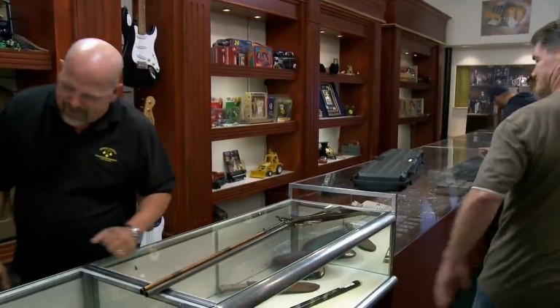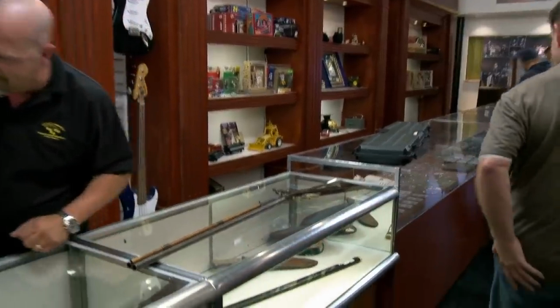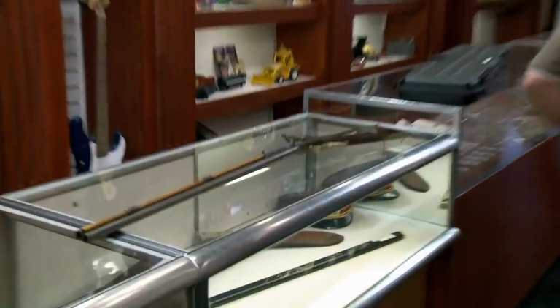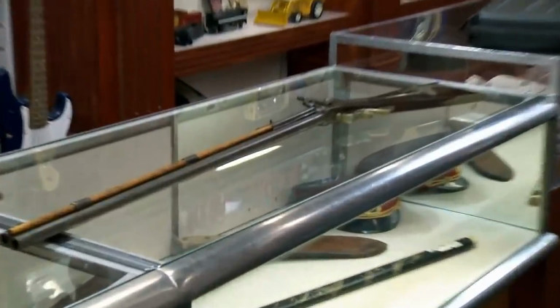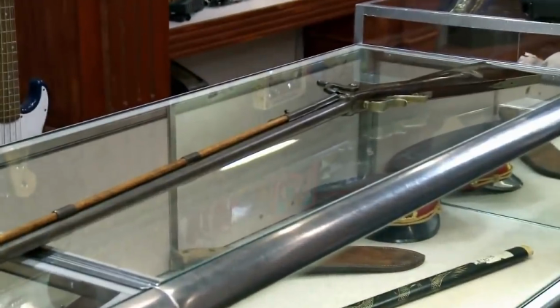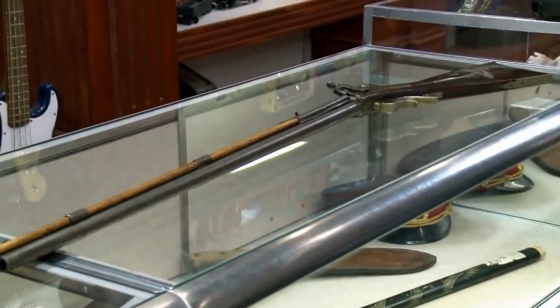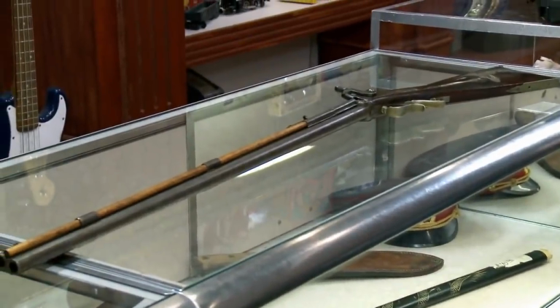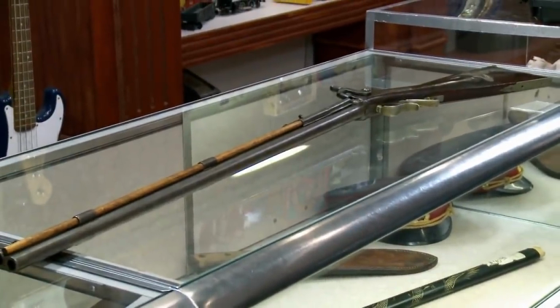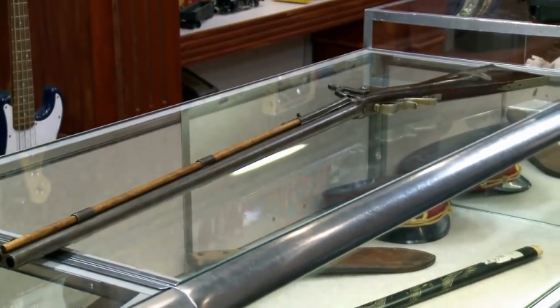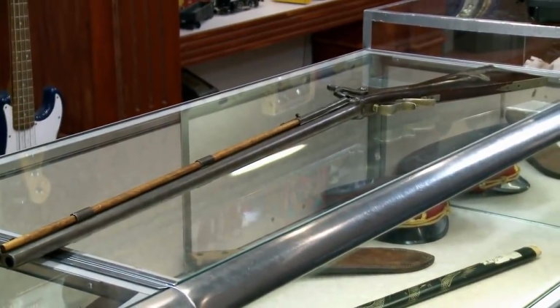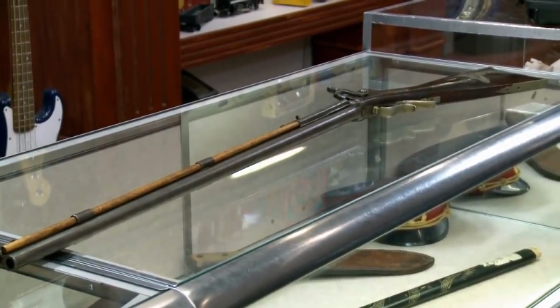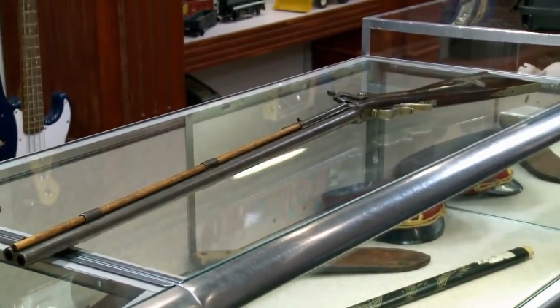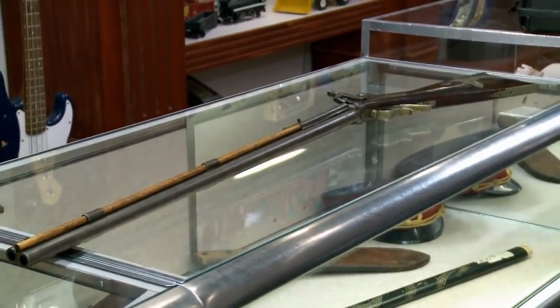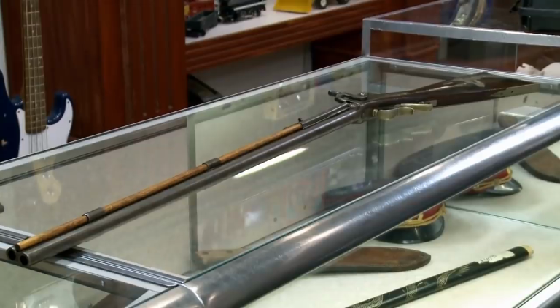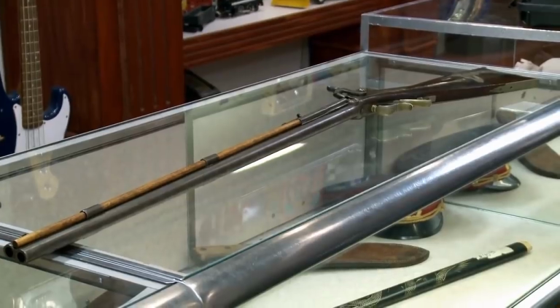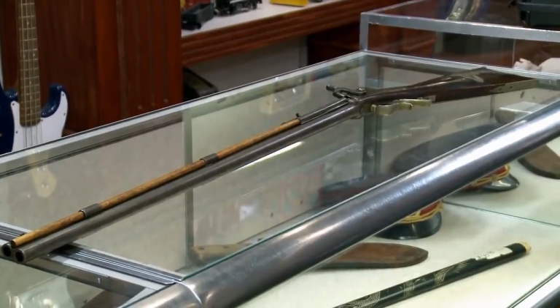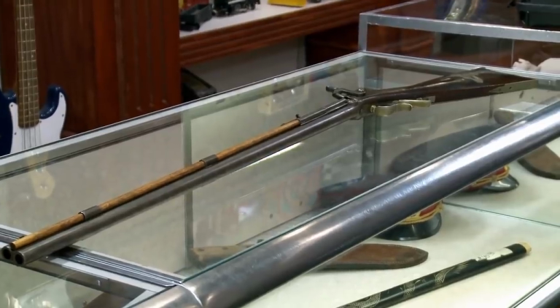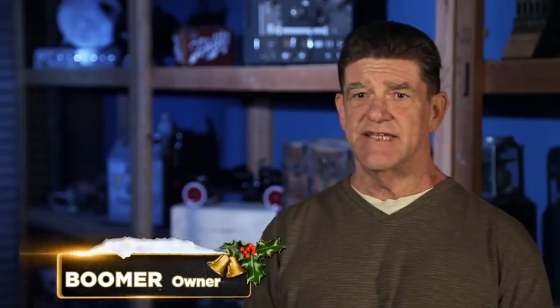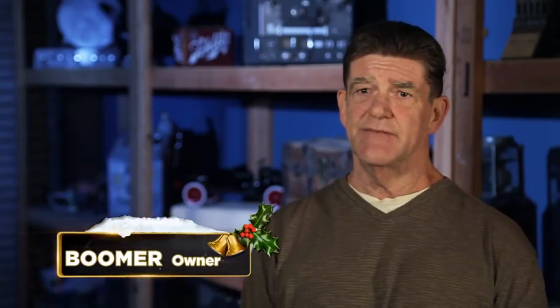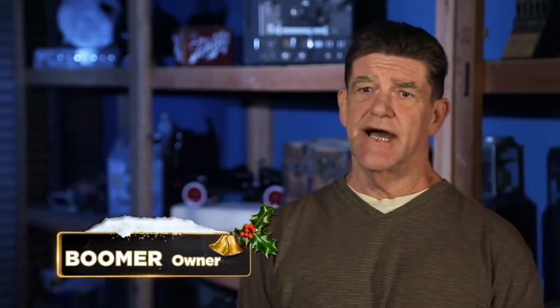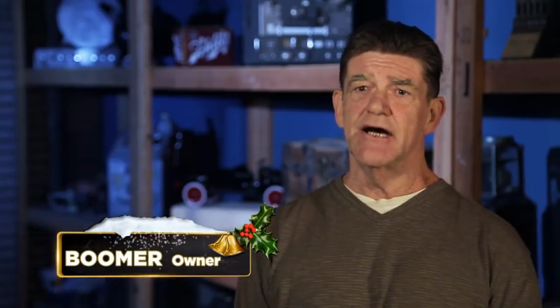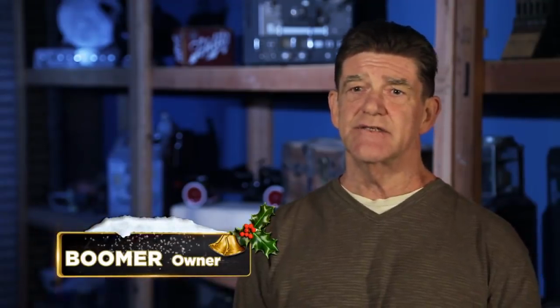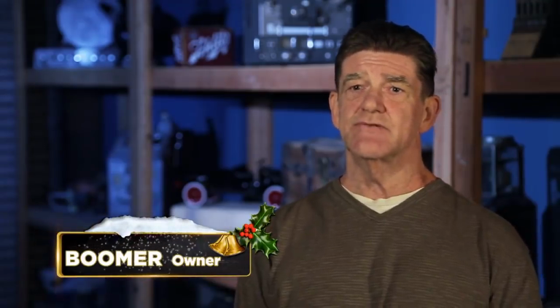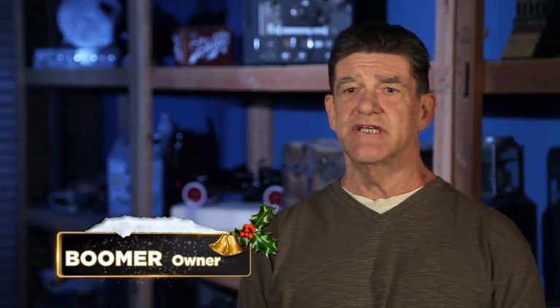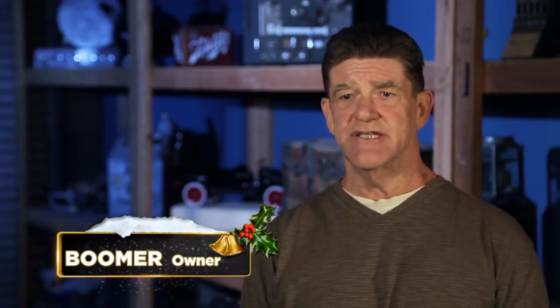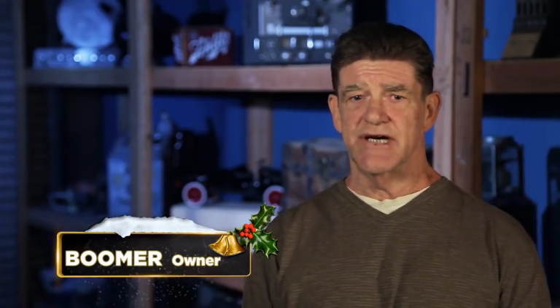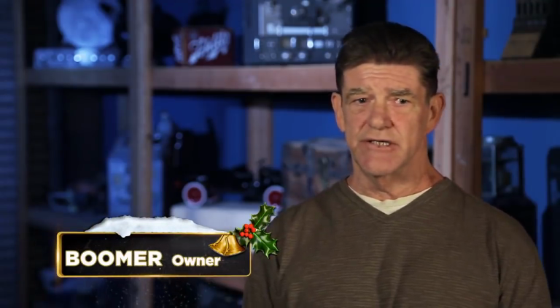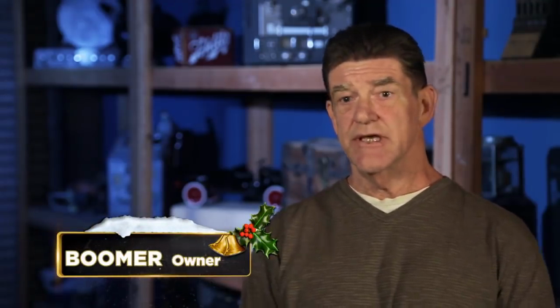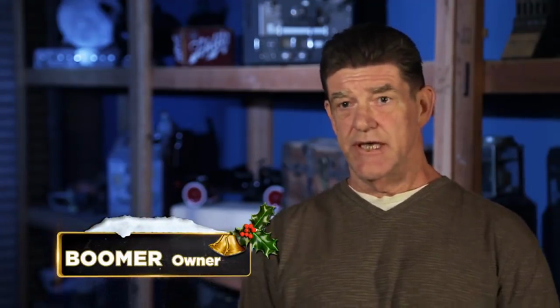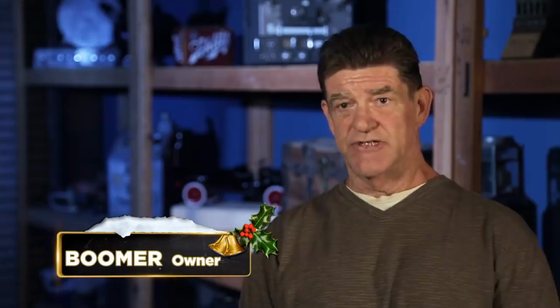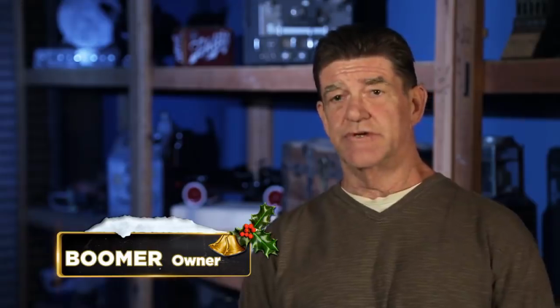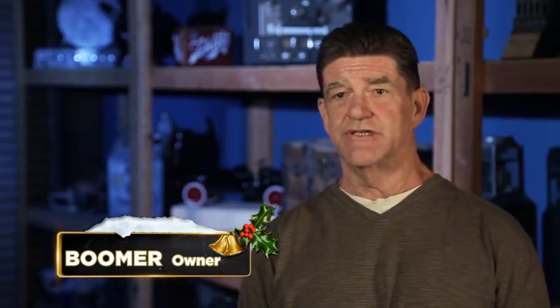After hearing the expert, I believe that $1,100 was a fair price for both of us. There are a couple of antiques that I've had my eye on, so this will give me a chance to buy those and do some more research.